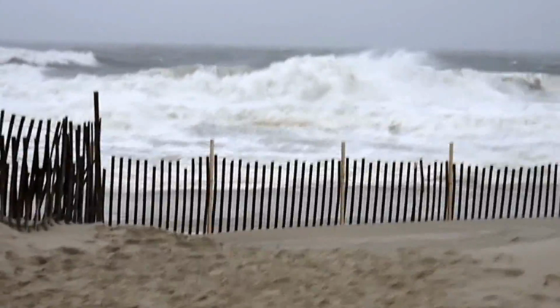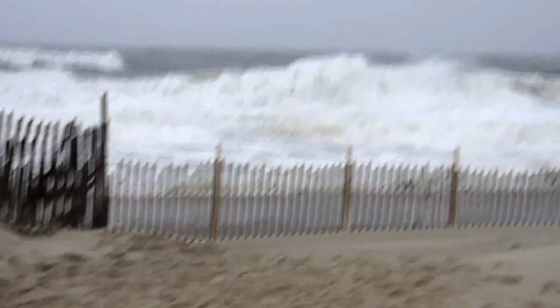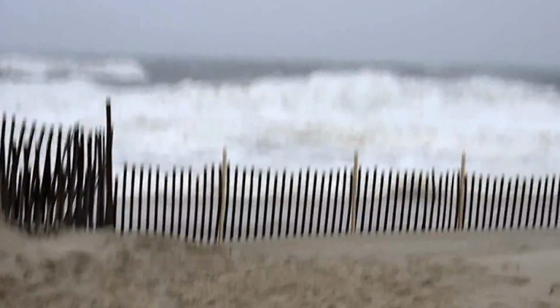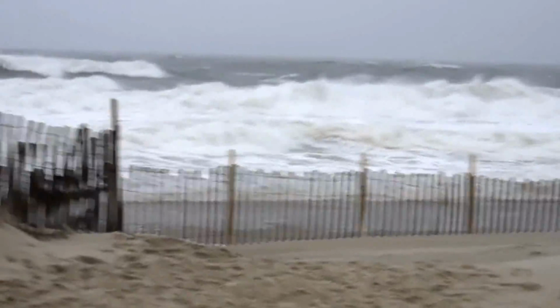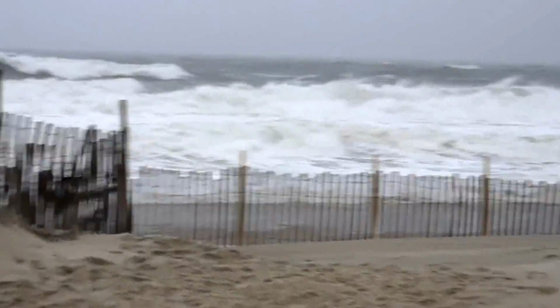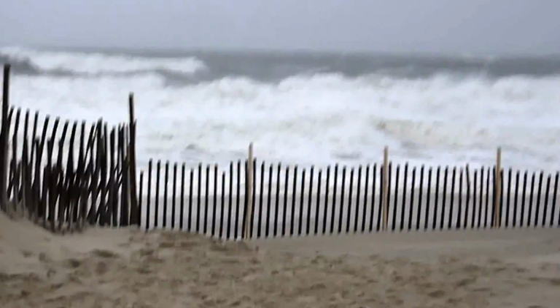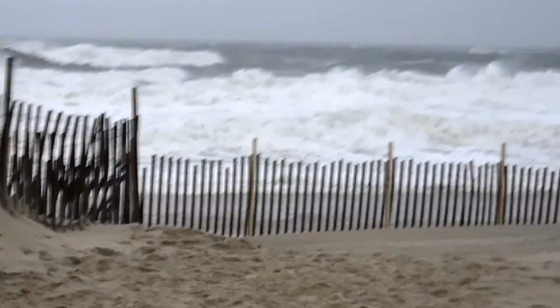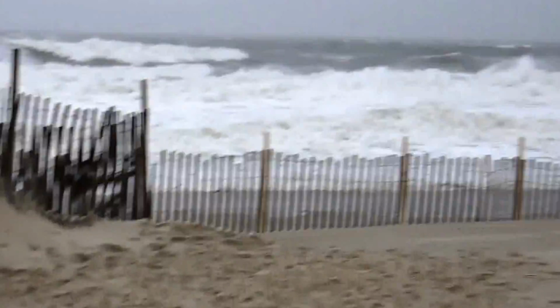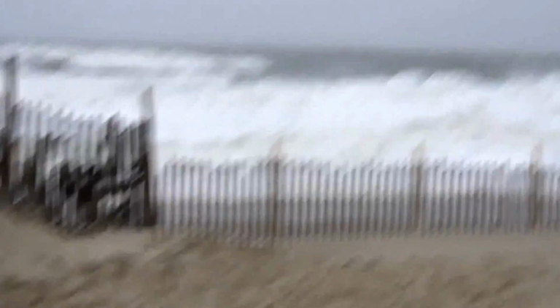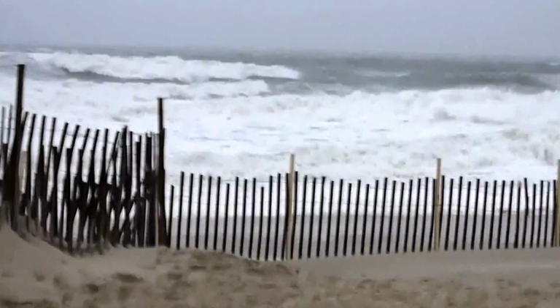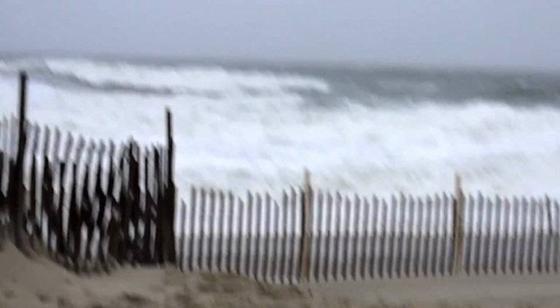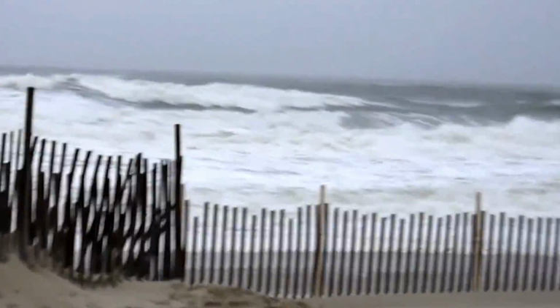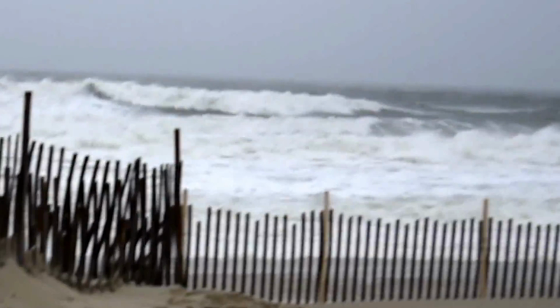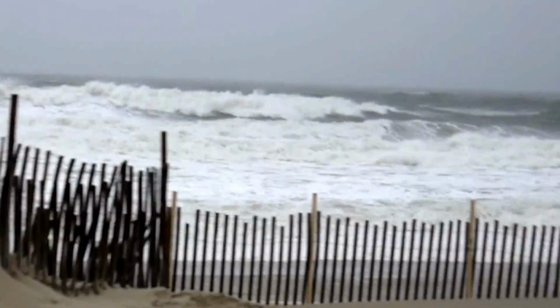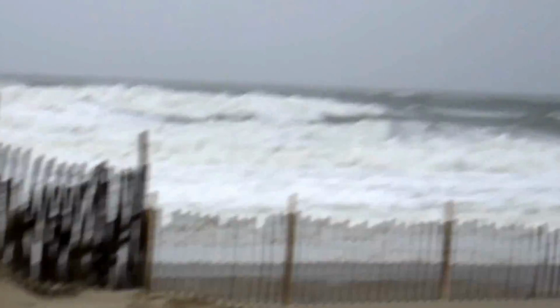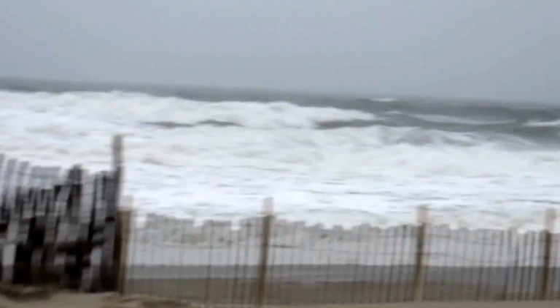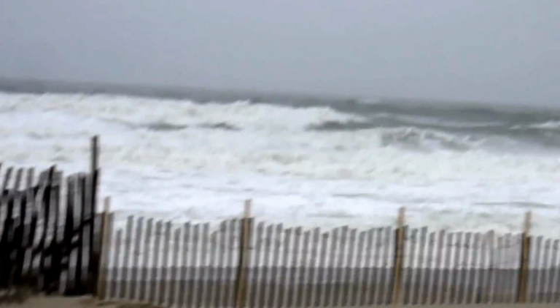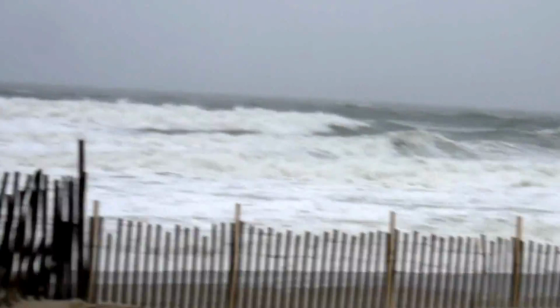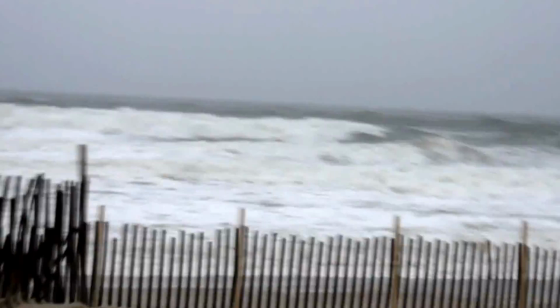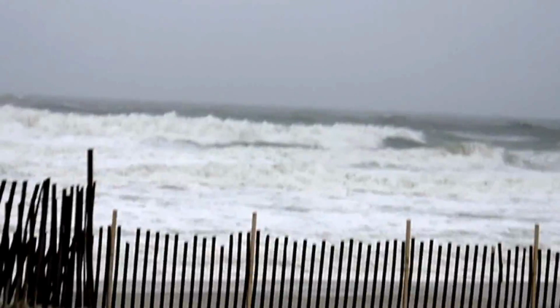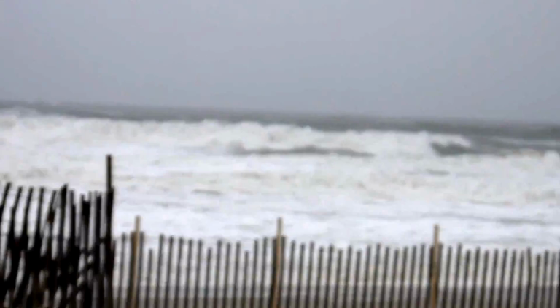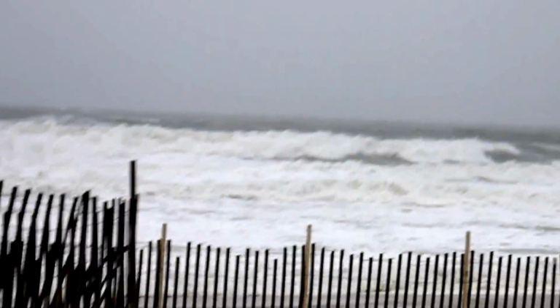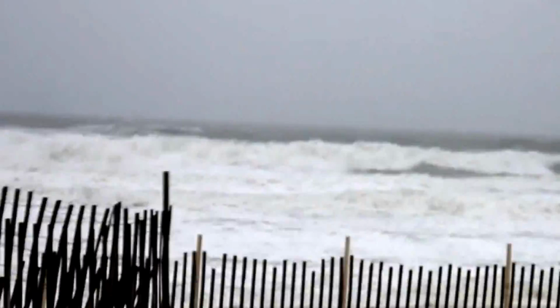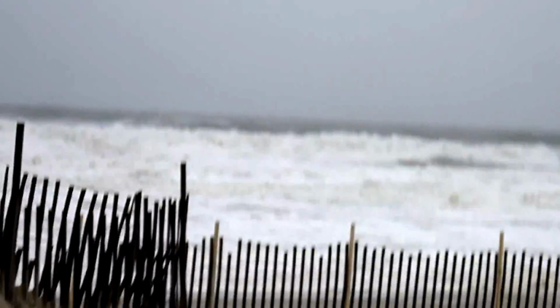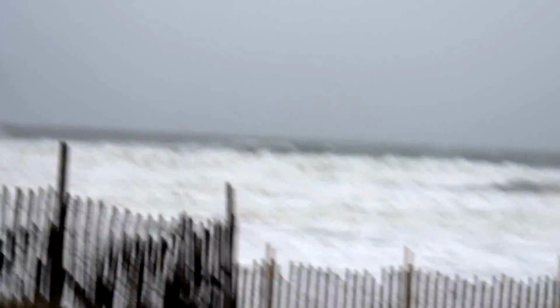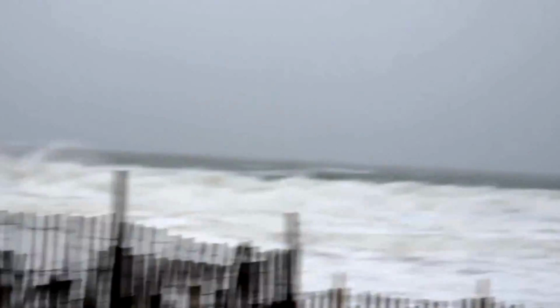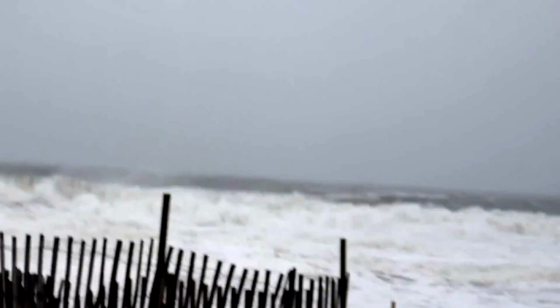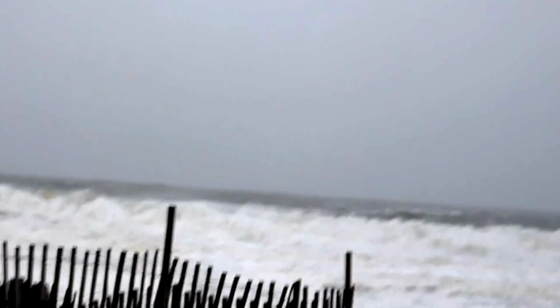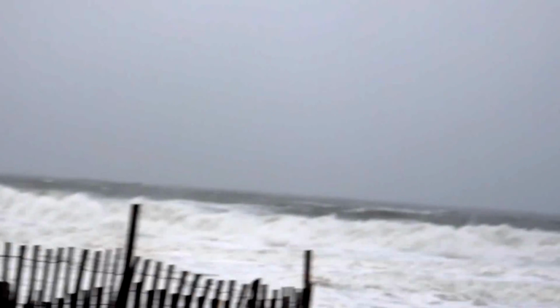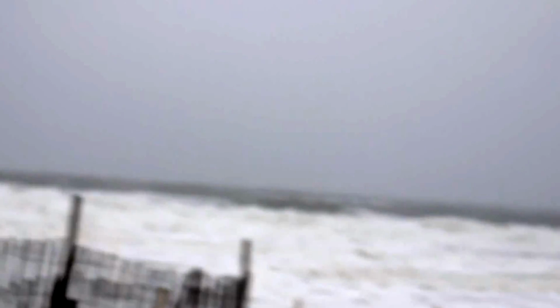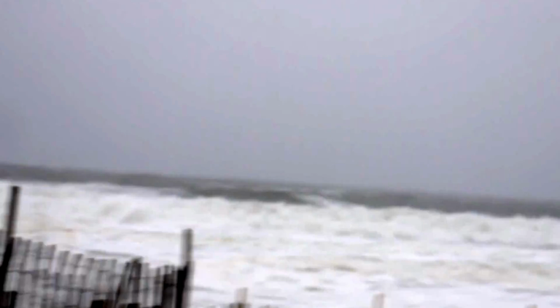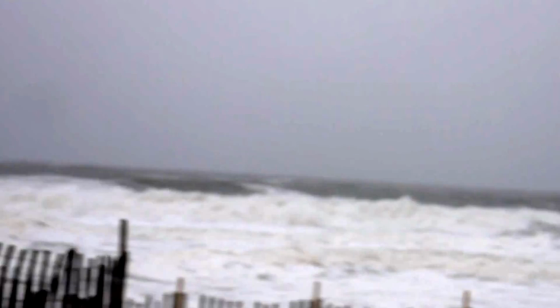Hello everybody, this is the 6th lane beach entrance. My name is Dominic Salazzo. We're over here at Midway Beach. We're looking at the ocean in its fury.